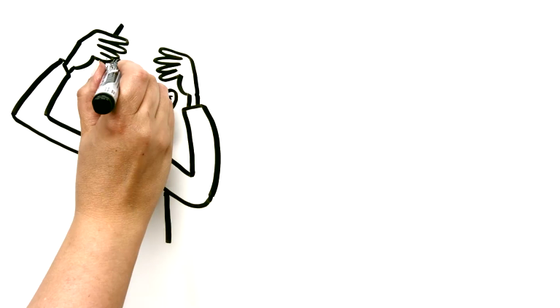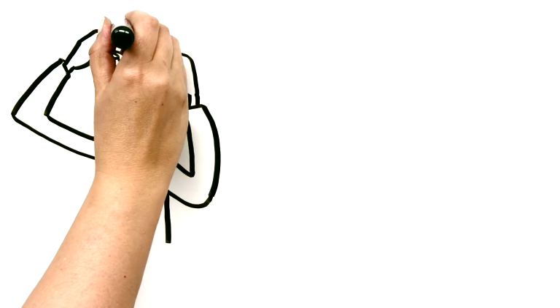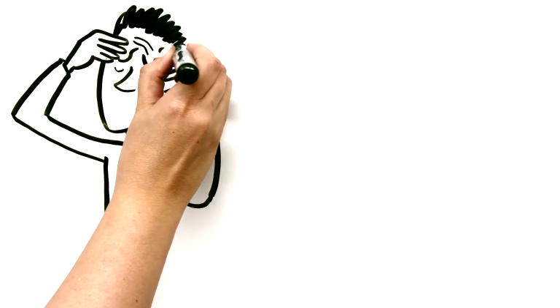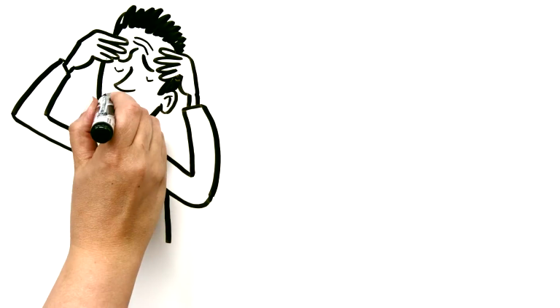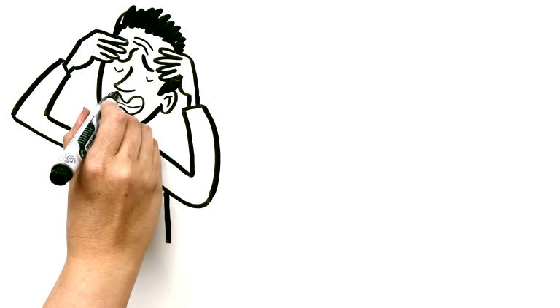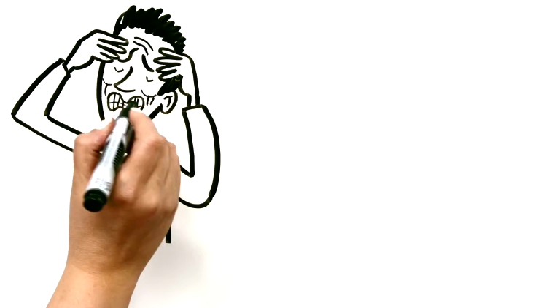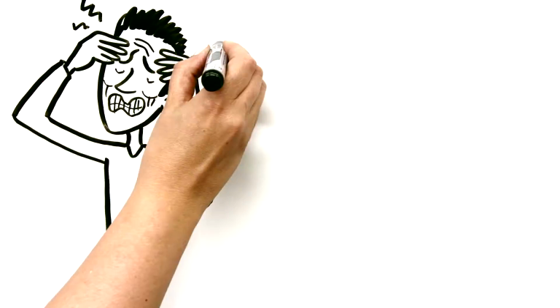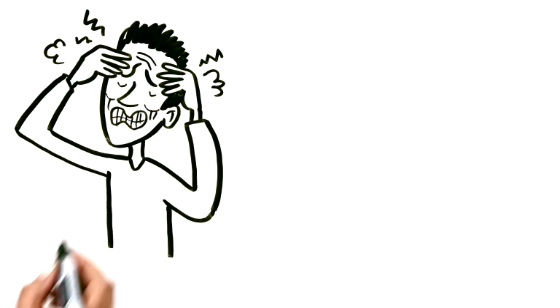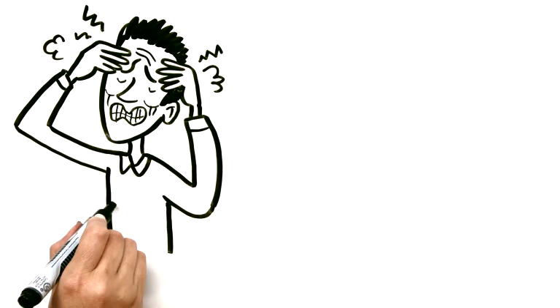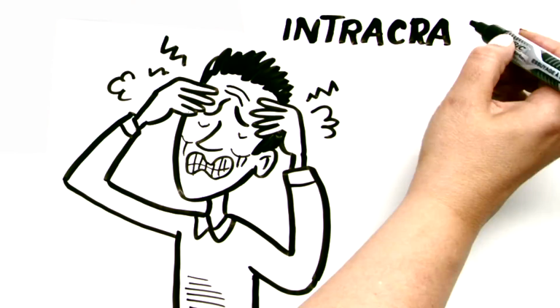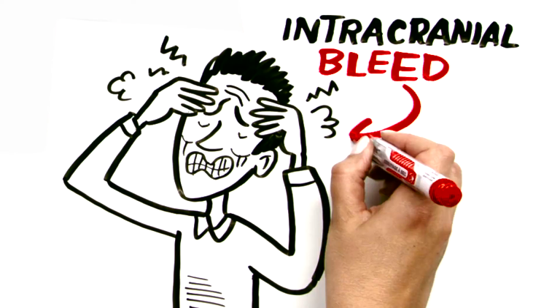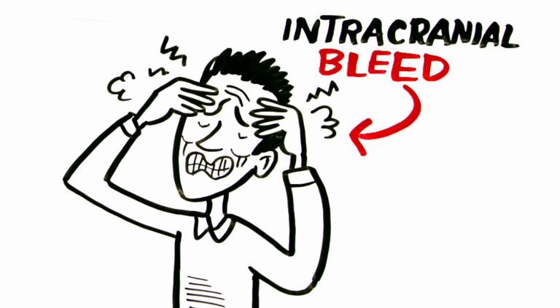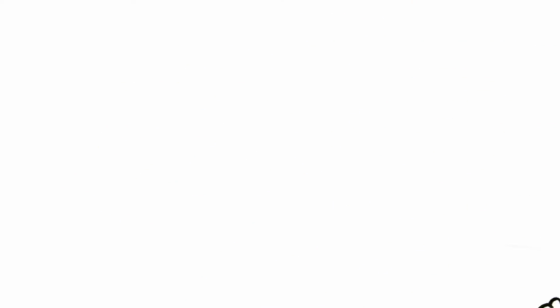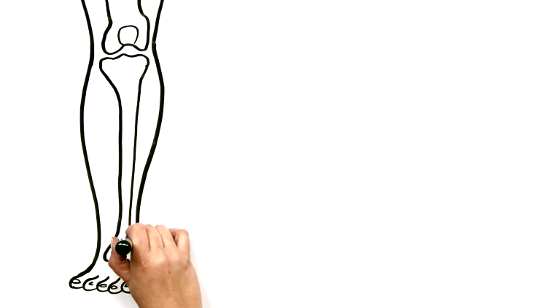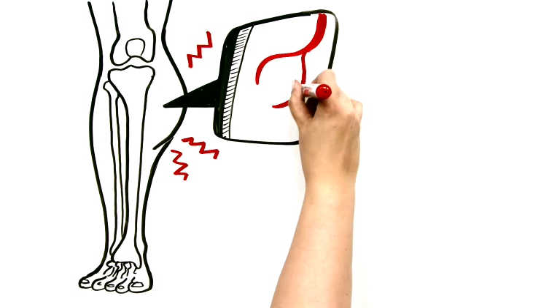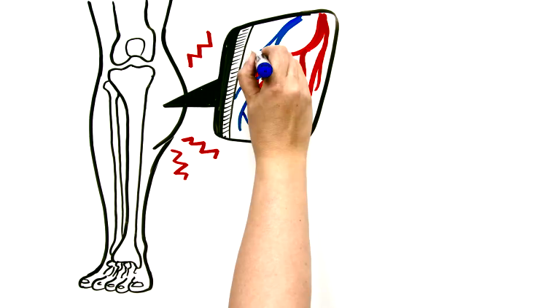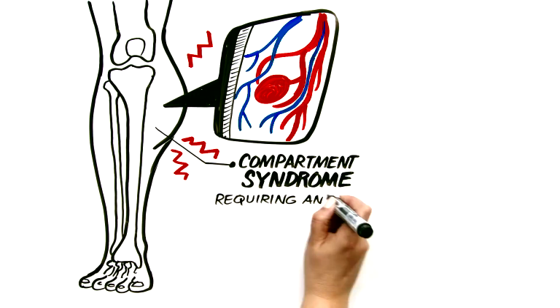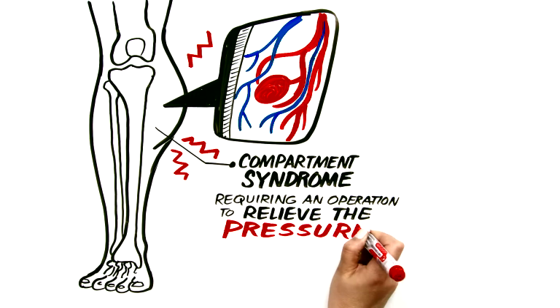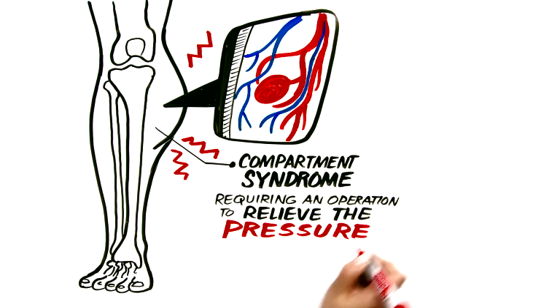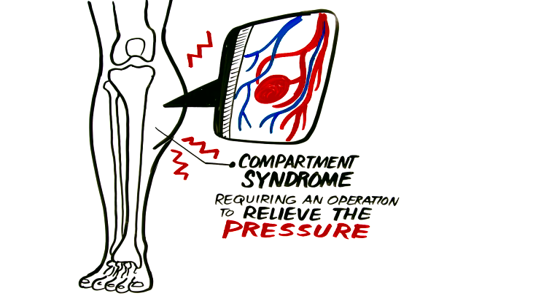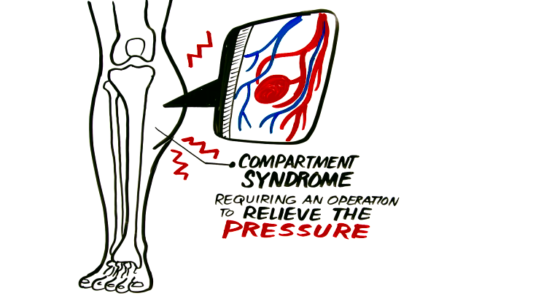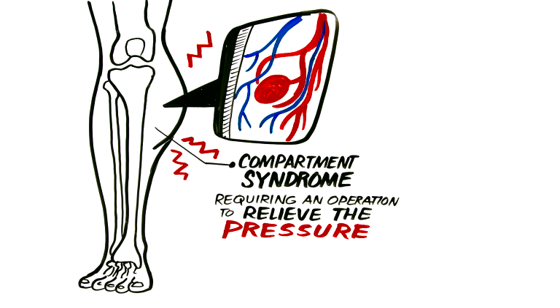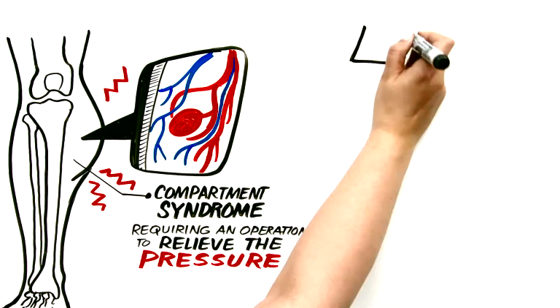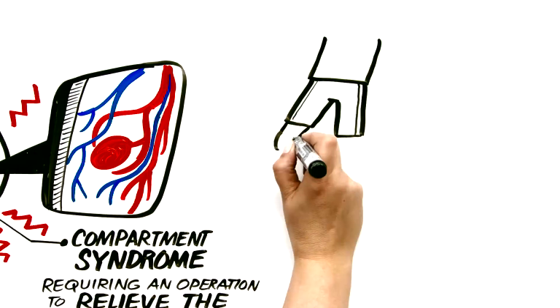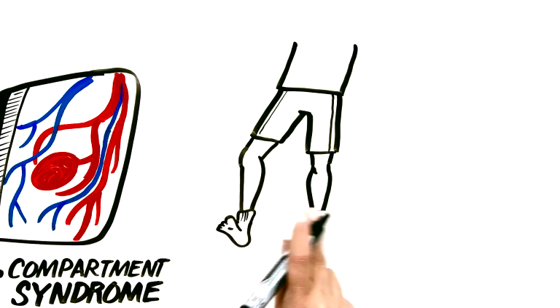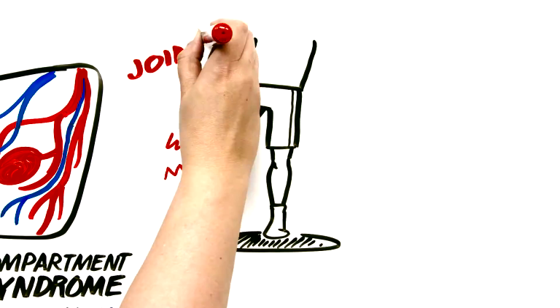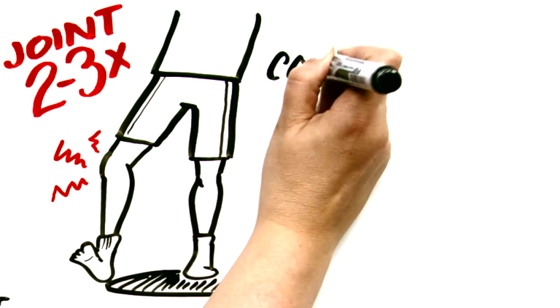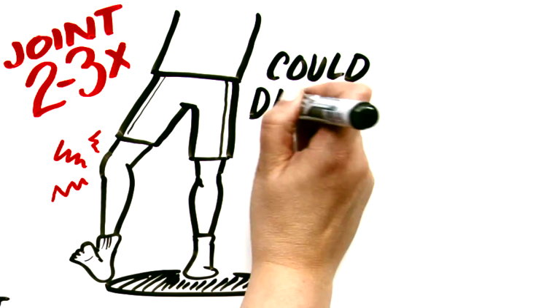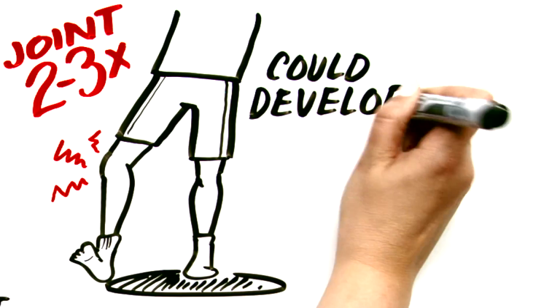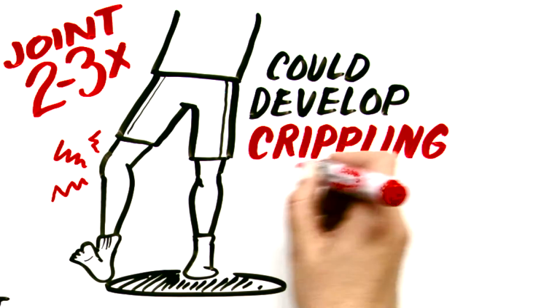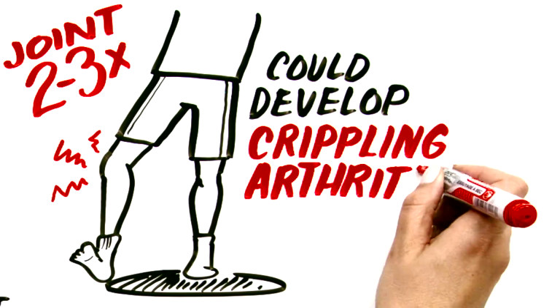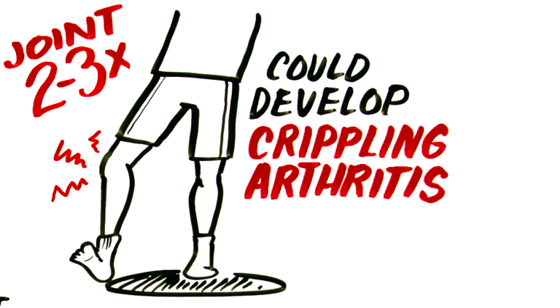On the other hand, leaving a bleed untreated can lead to serious consequences for the patient. For example, a patient presenting with a severe headache could be having an intracranial bleed, a large muscle hematoma can cause nerve or vascular compression, and even a few bleeds into a single joint may eventually lead to crippling arthritis requiring surgery.